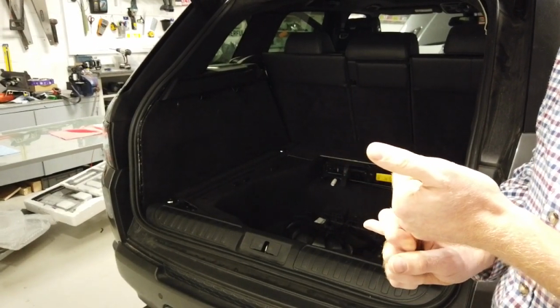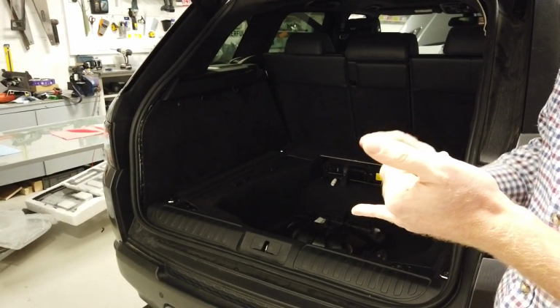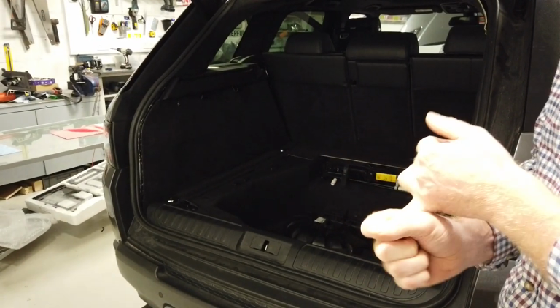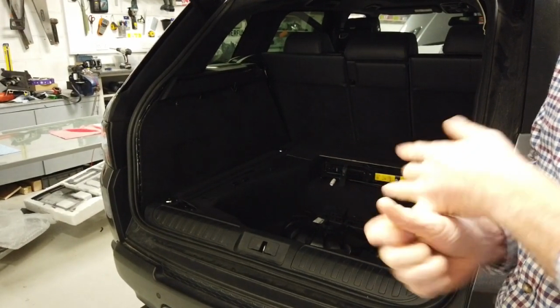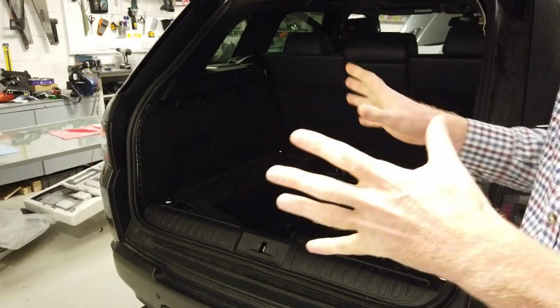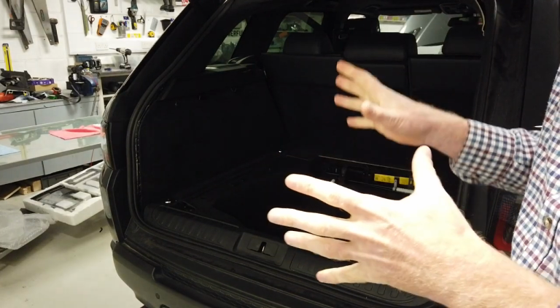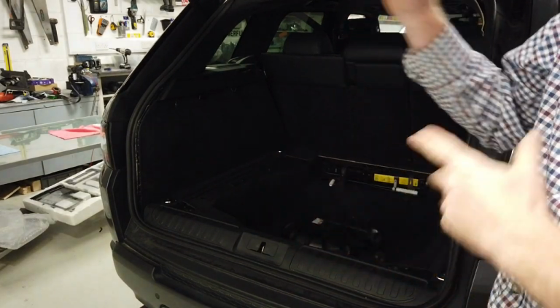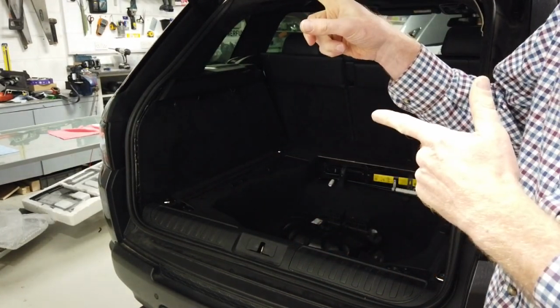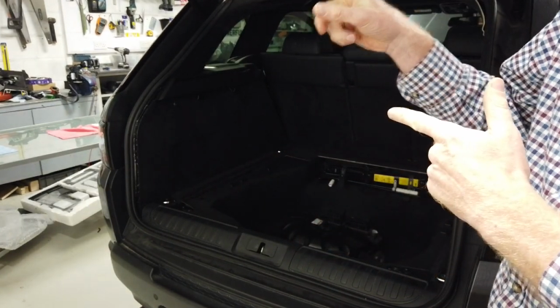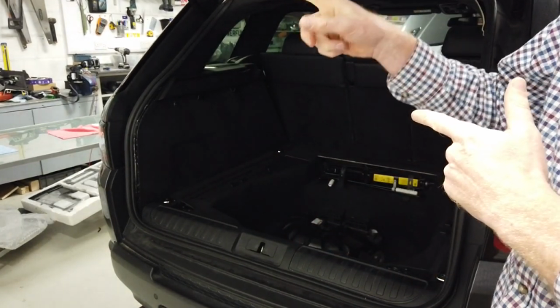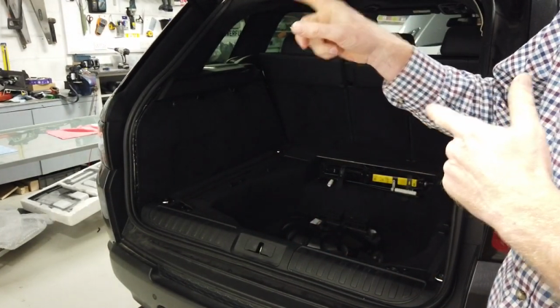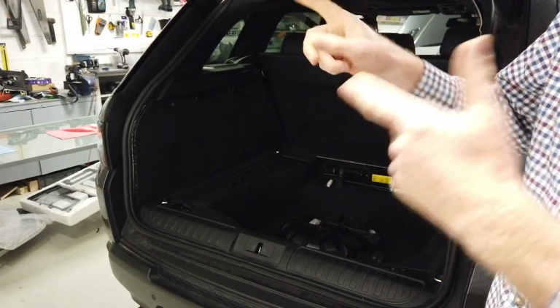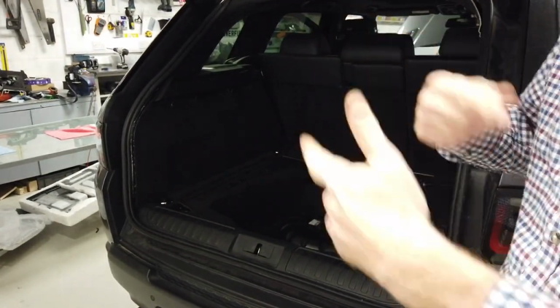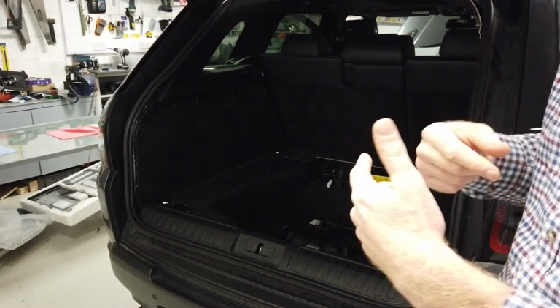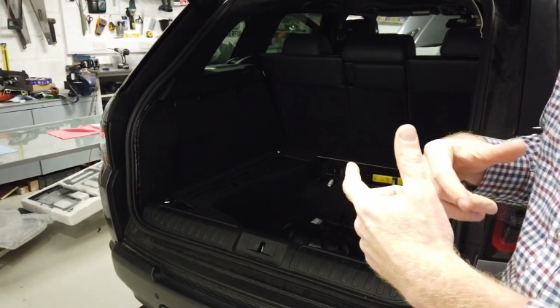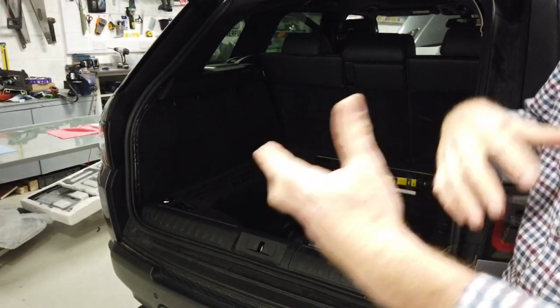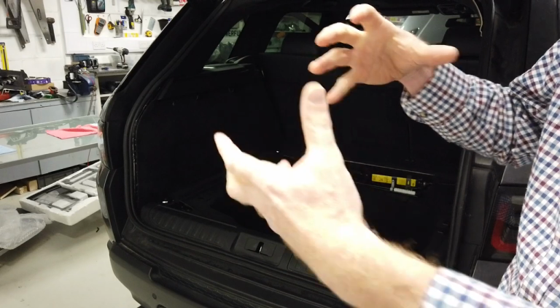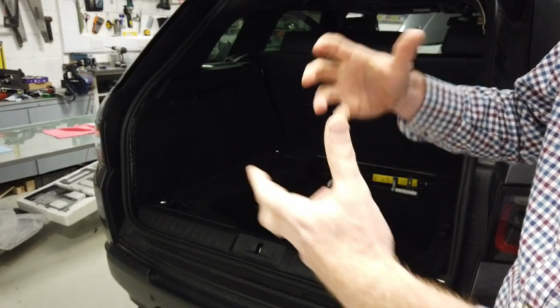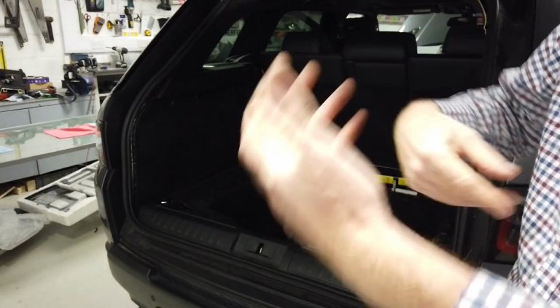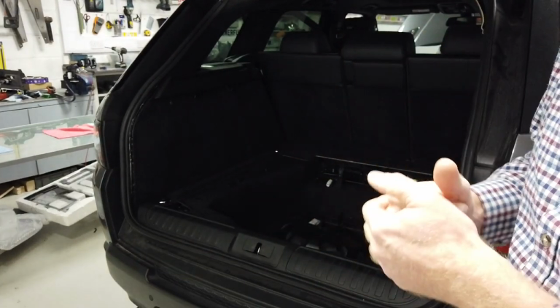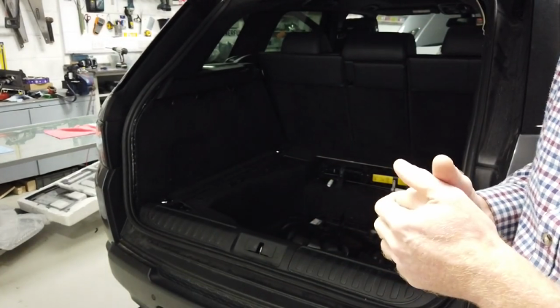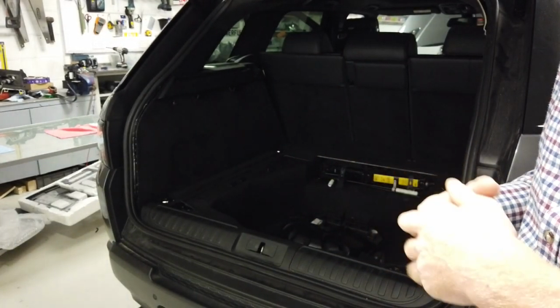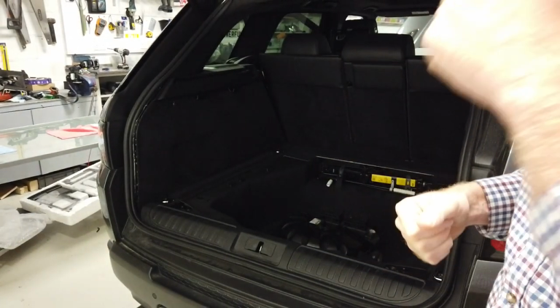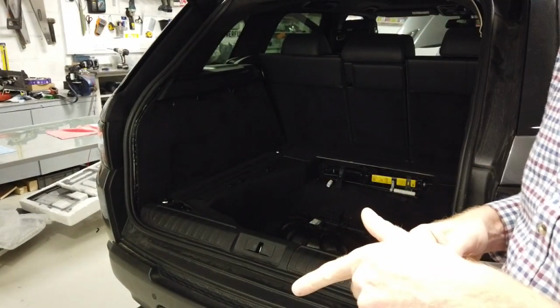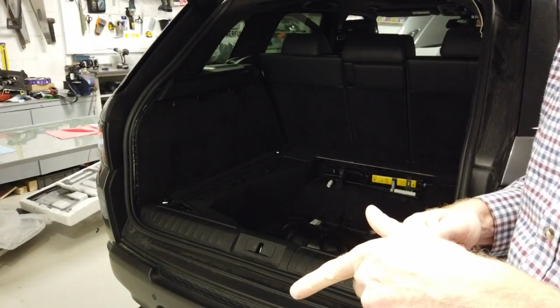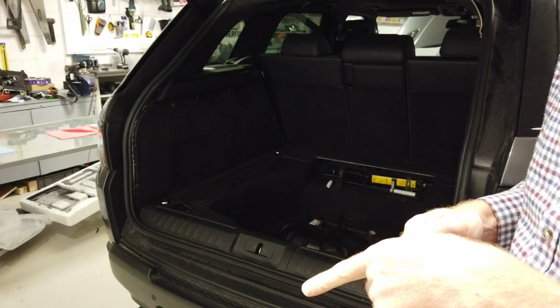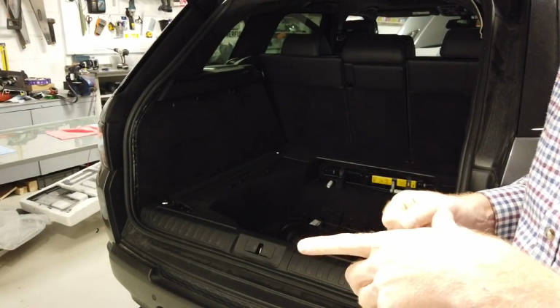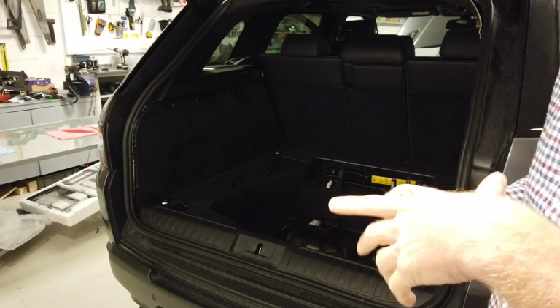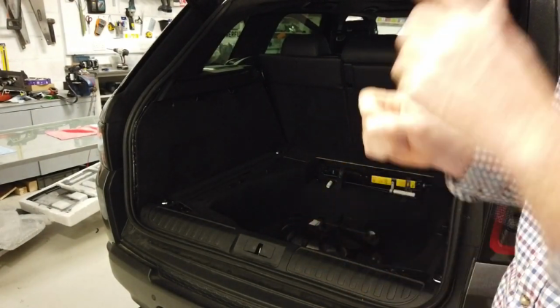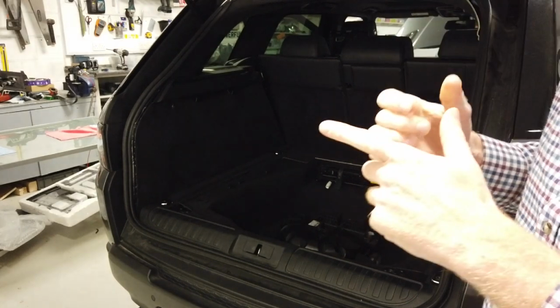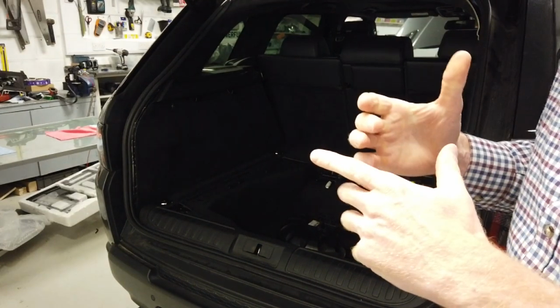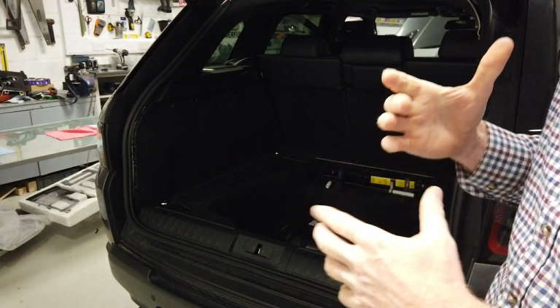We've got all the bits to fix that. We'll fix the seatbelt and probably do a video for how to change it. We'll put all the car together and do a separate video for that. If there's anything else you want to know, let us know.